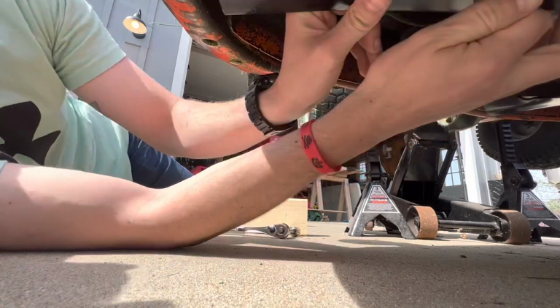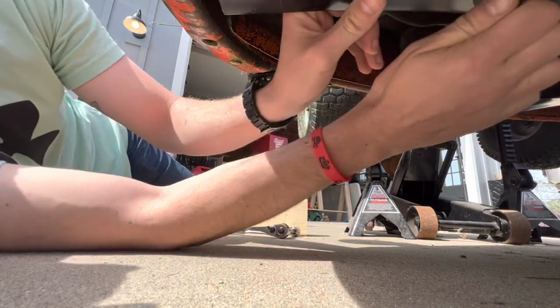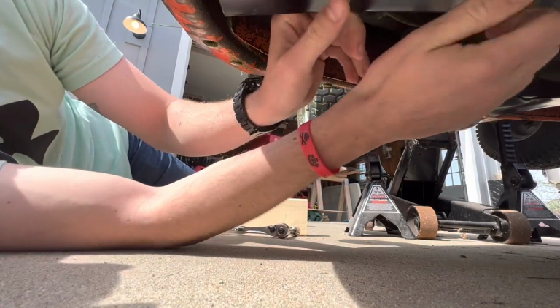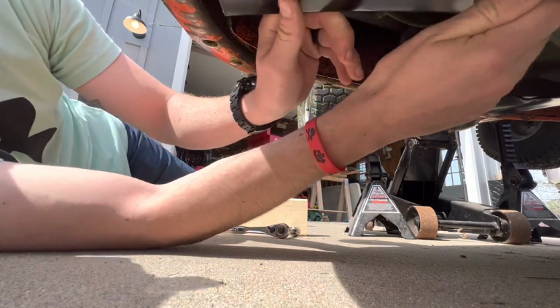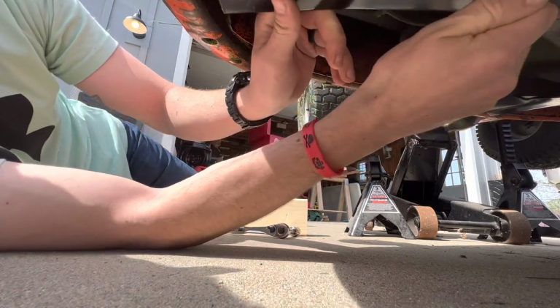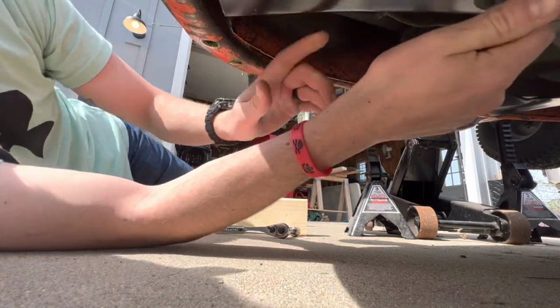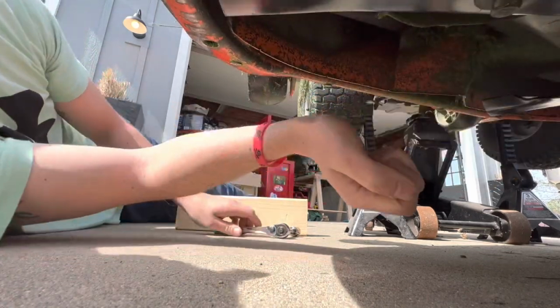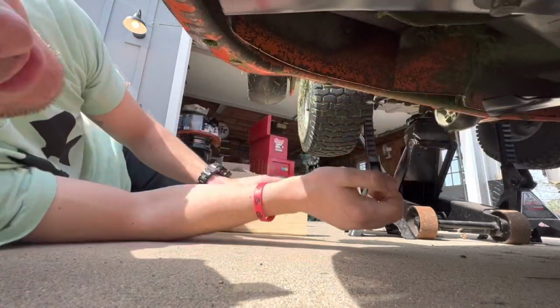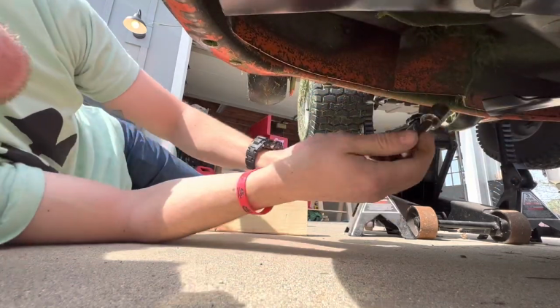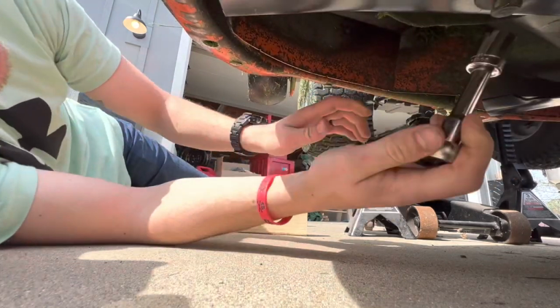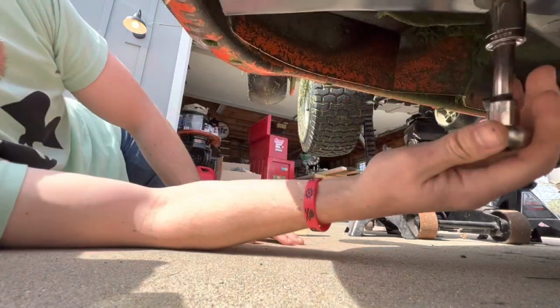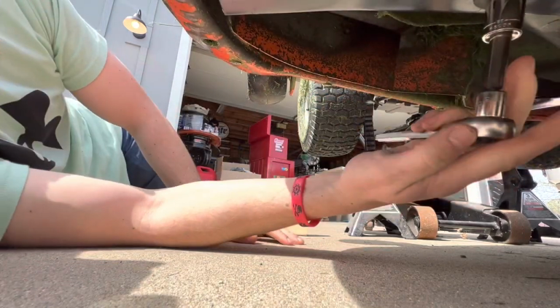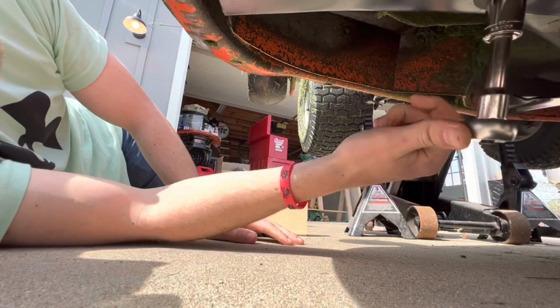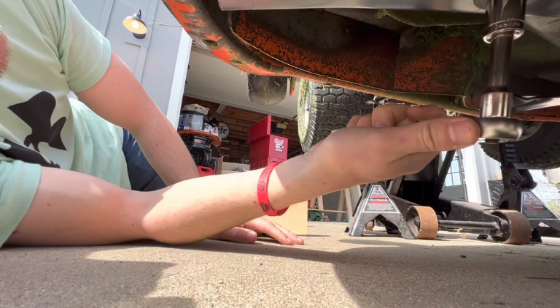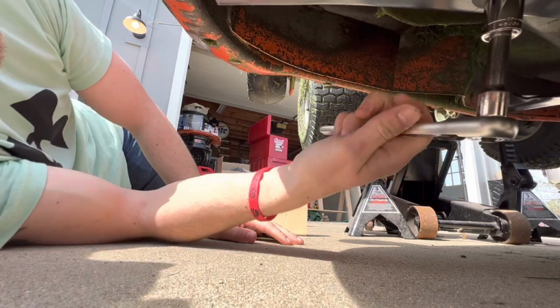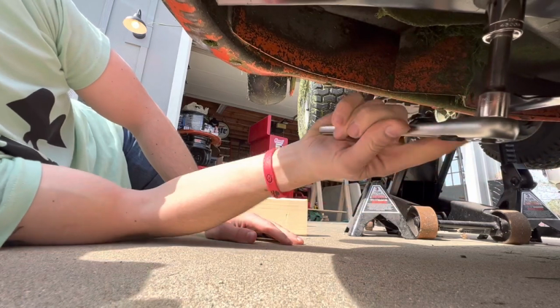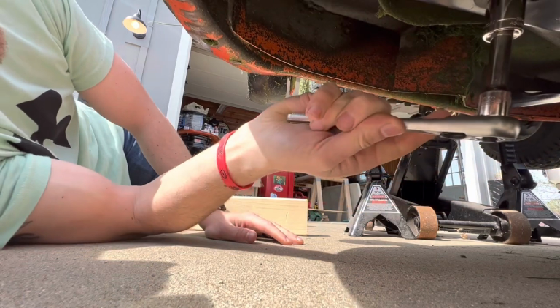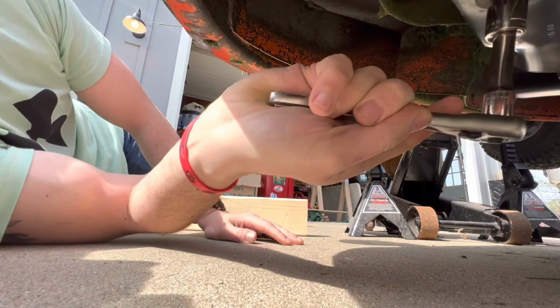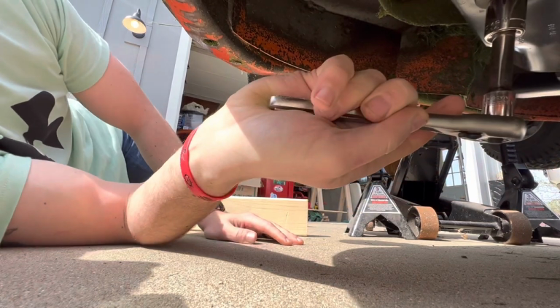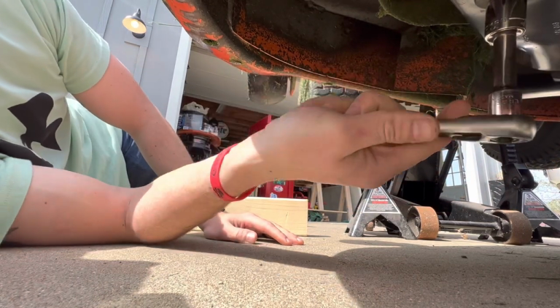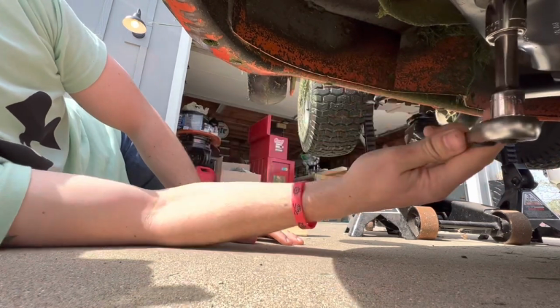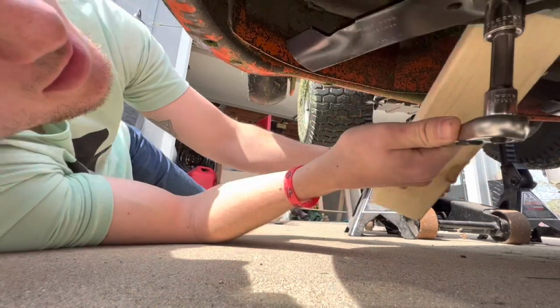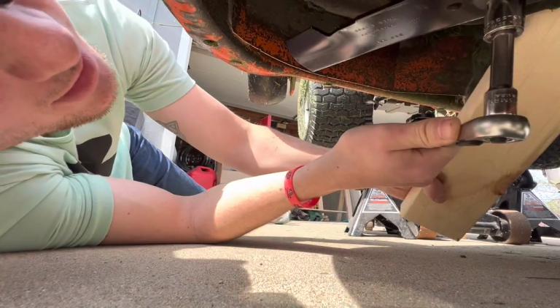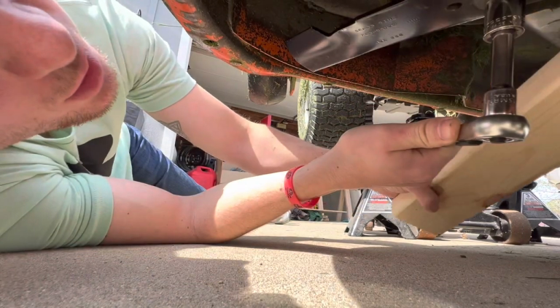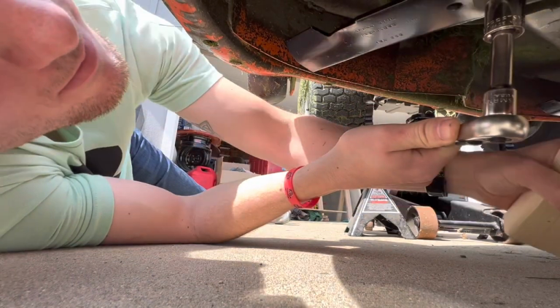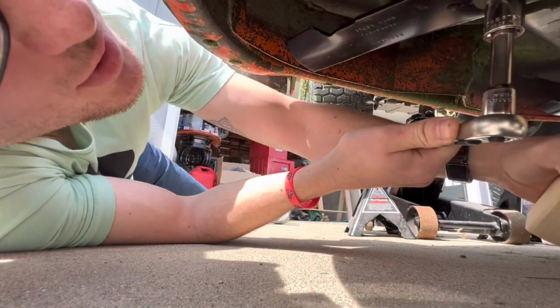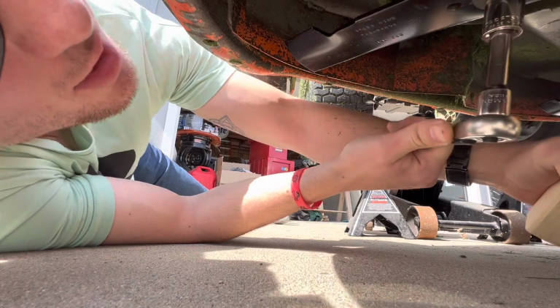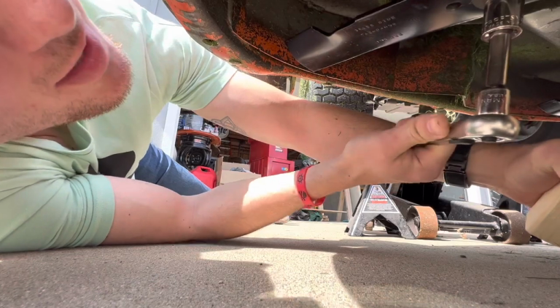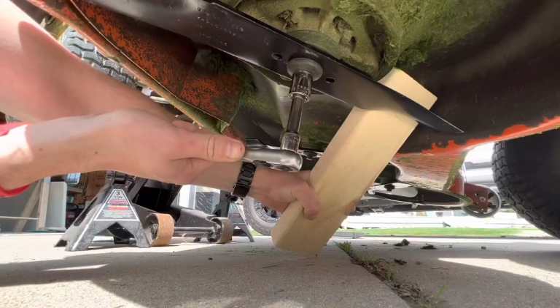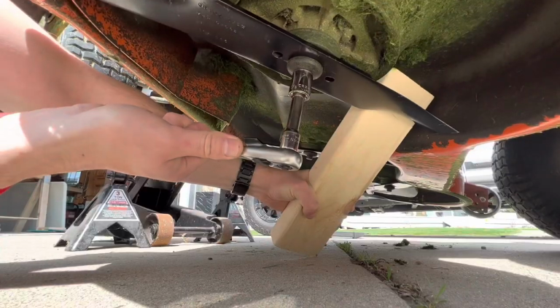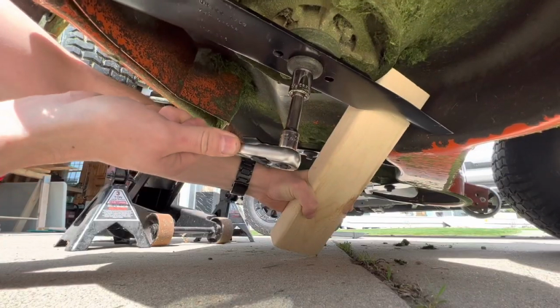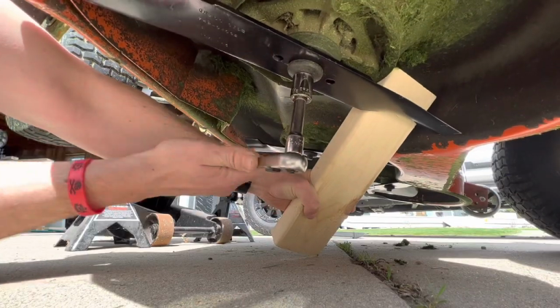Make sure the splines are properly engaged. When you go to tighten it and the whole blade spins, get a block of wood, shove it up in there, and crank it down.